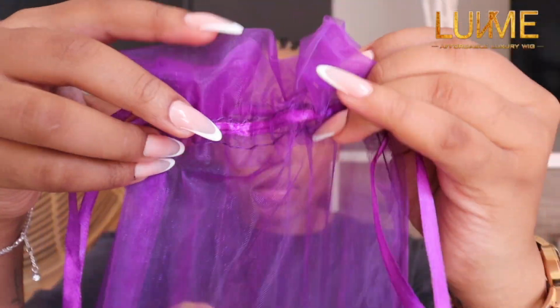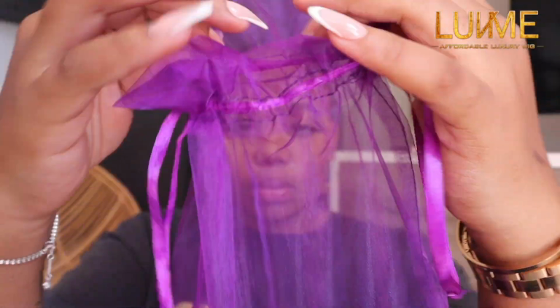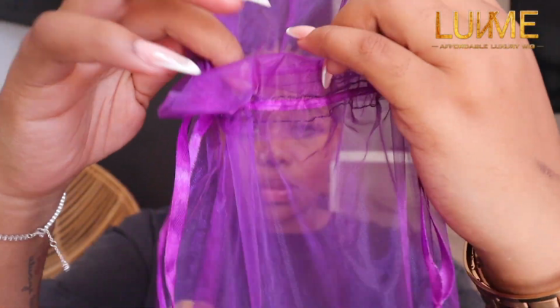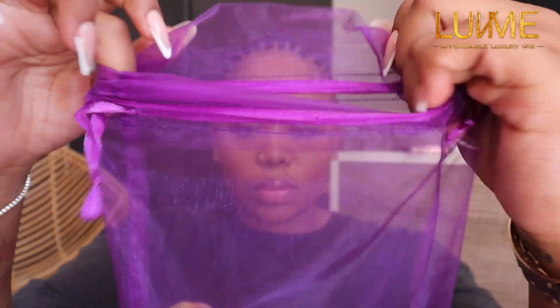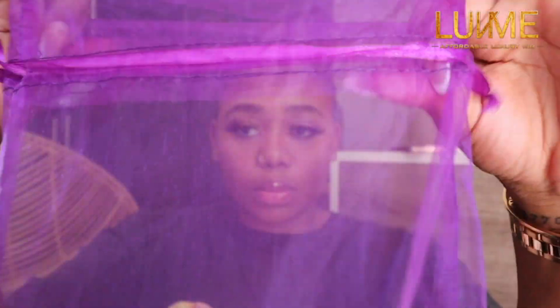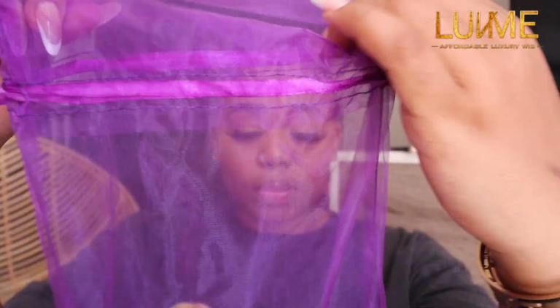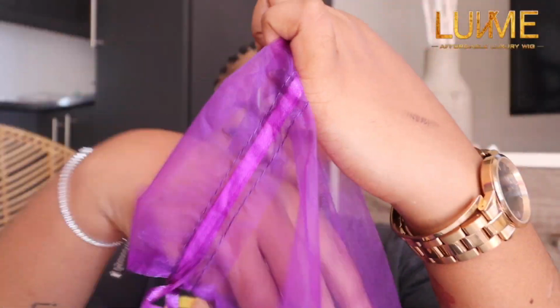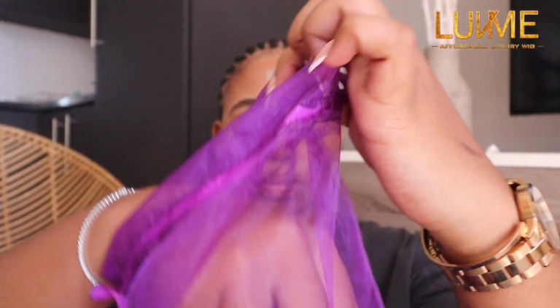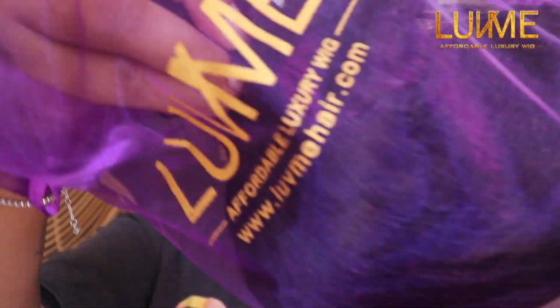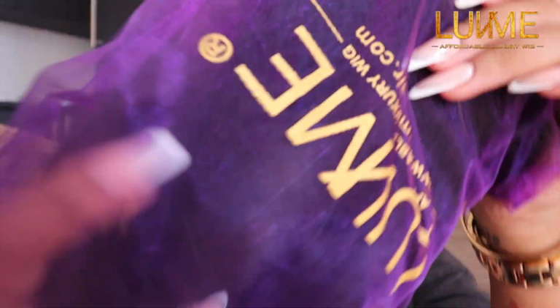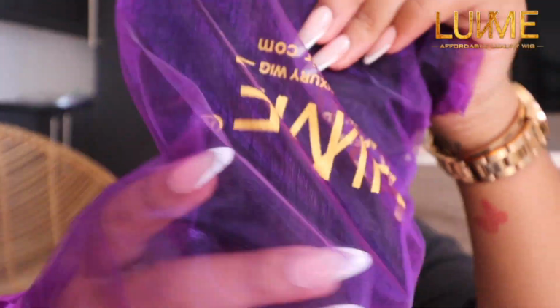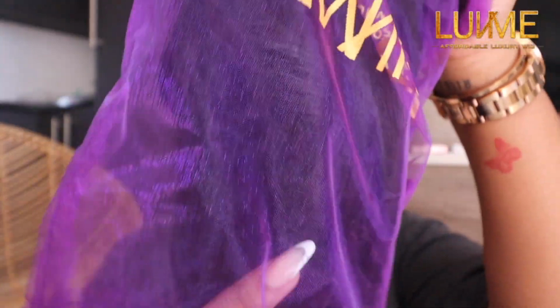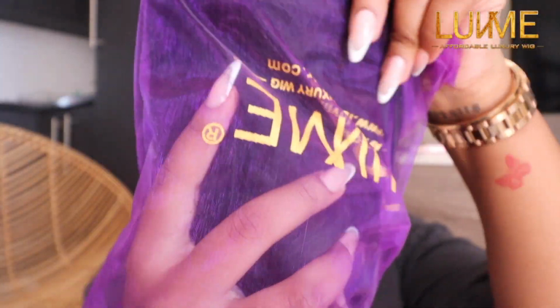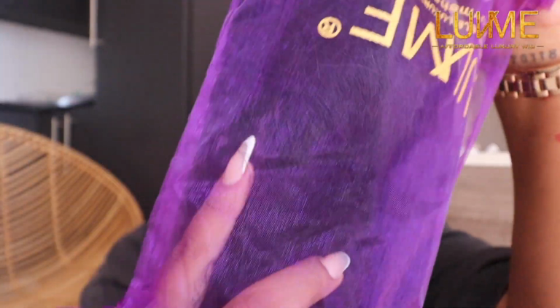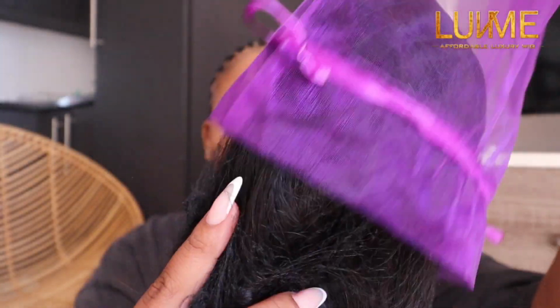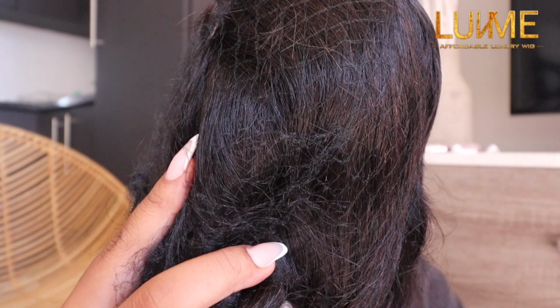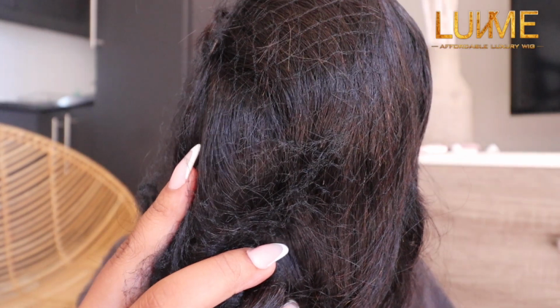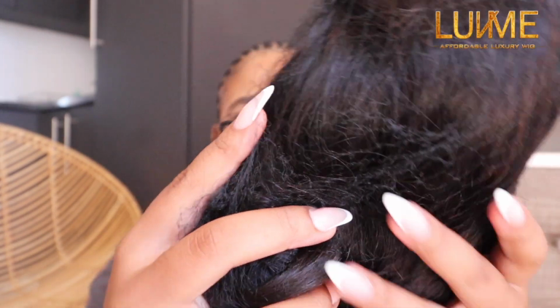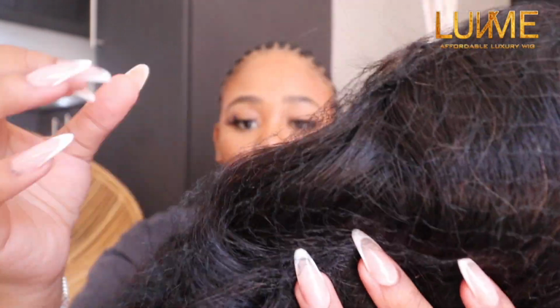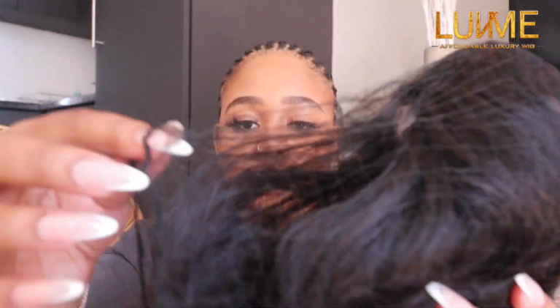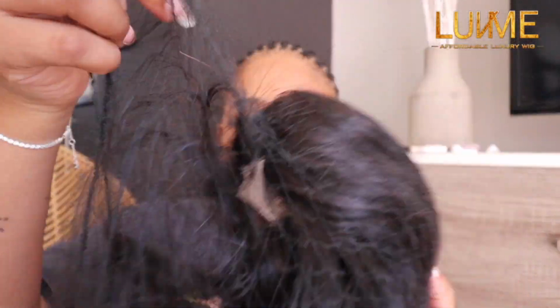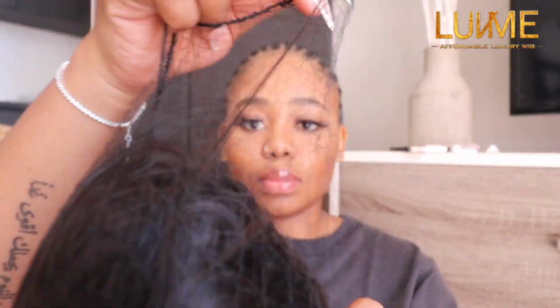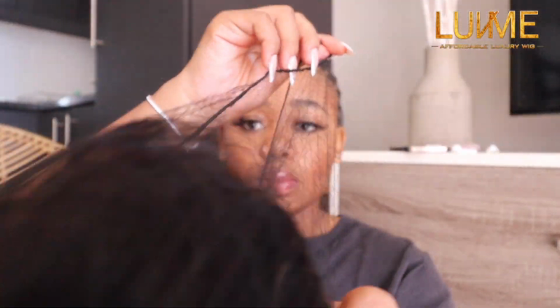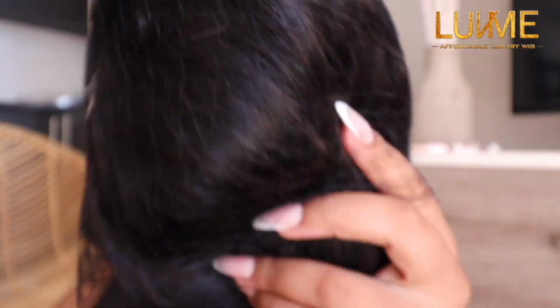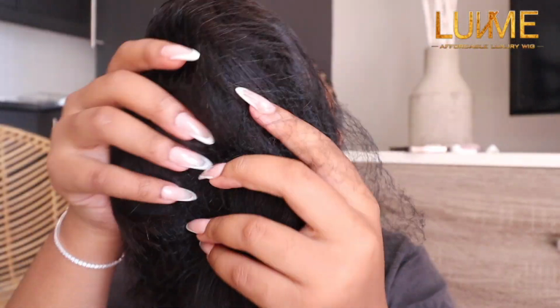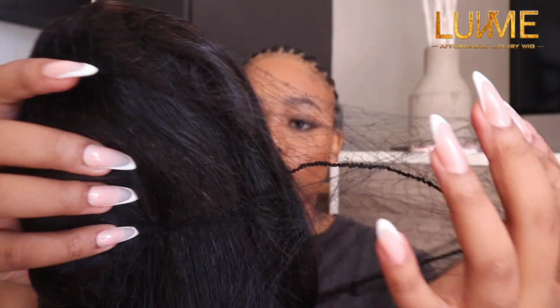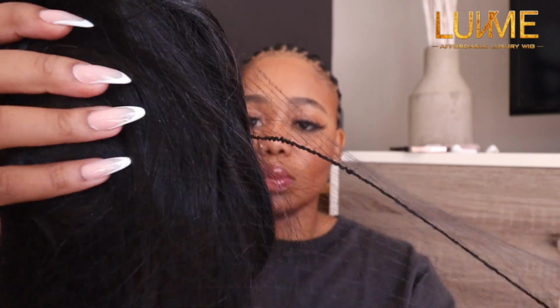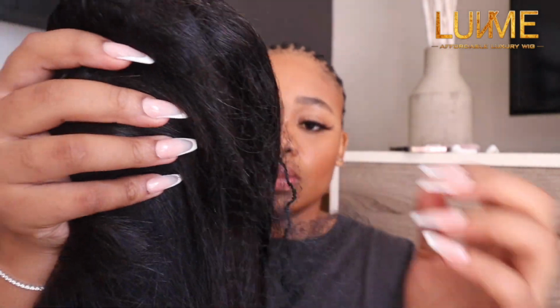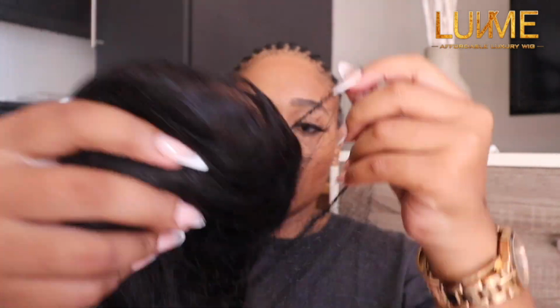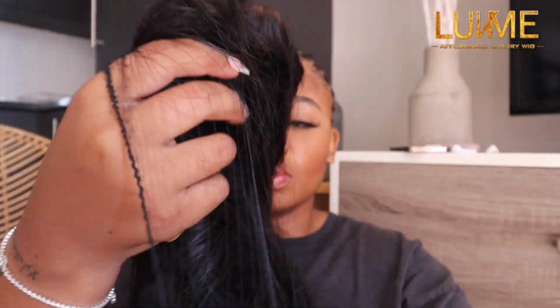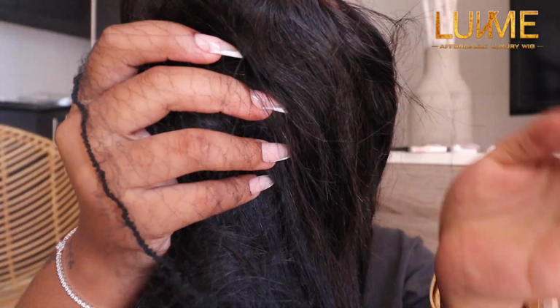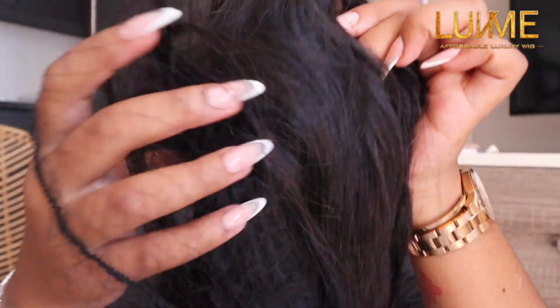They were kind enough to send me their five by five undetectable lace bob wig. This wig is 12 inches long and this is a real HD lace — period.